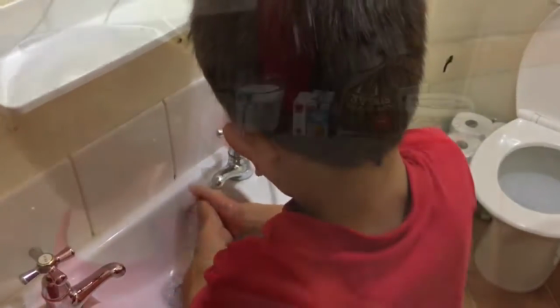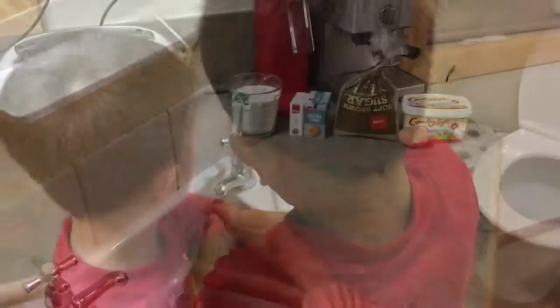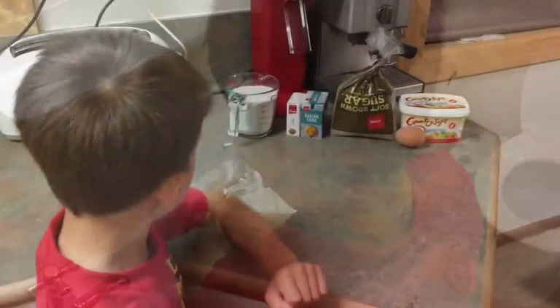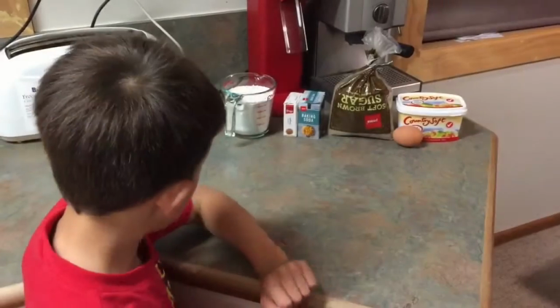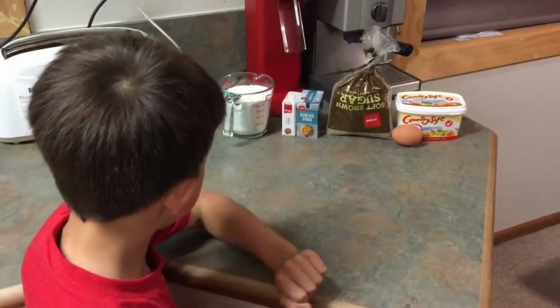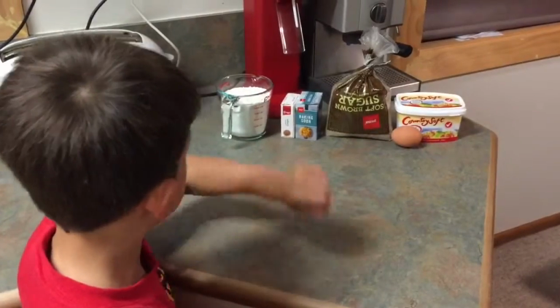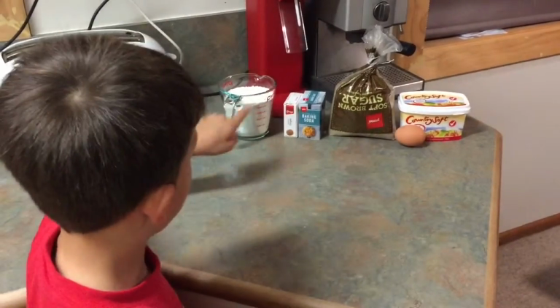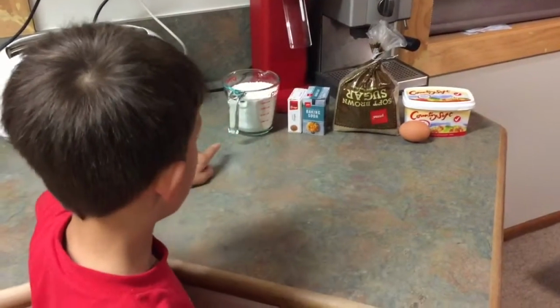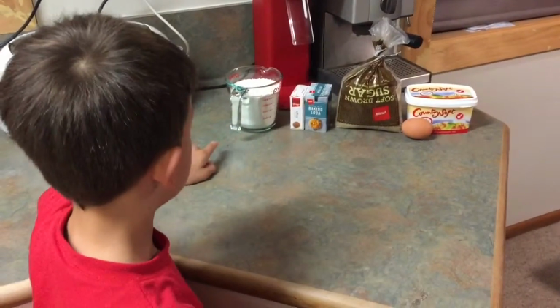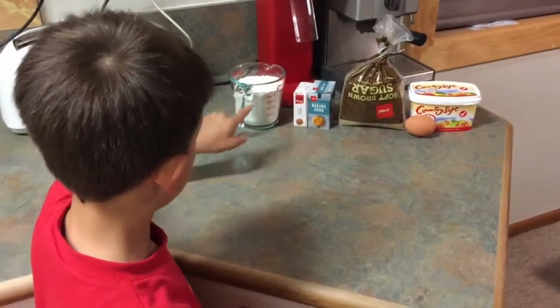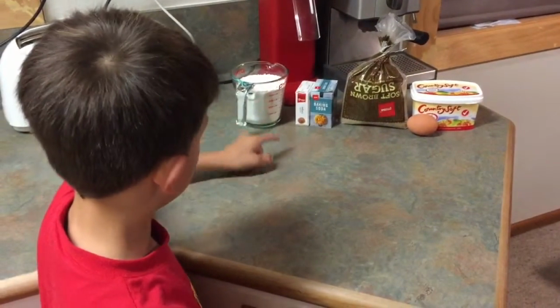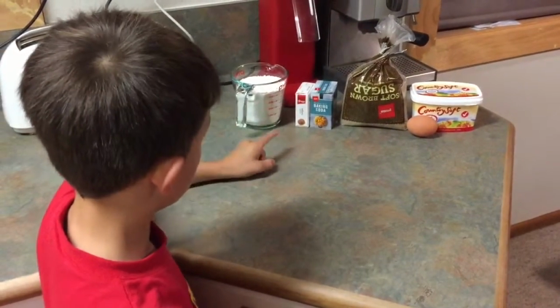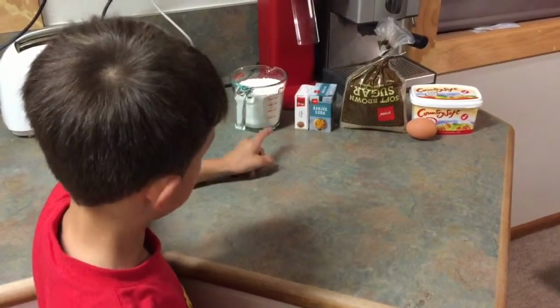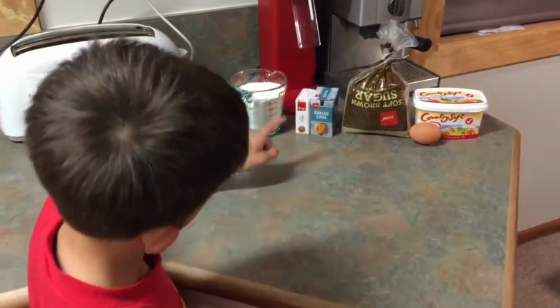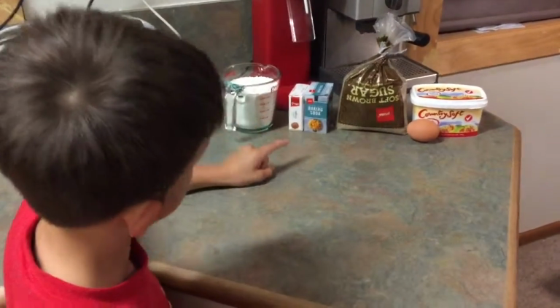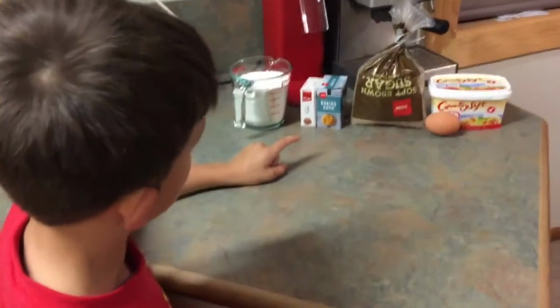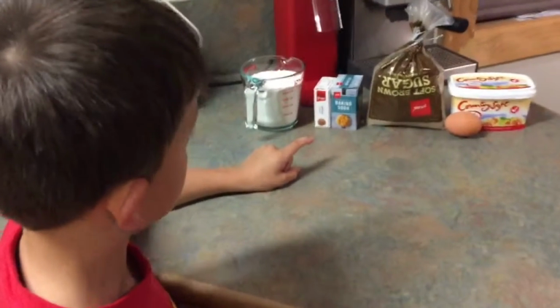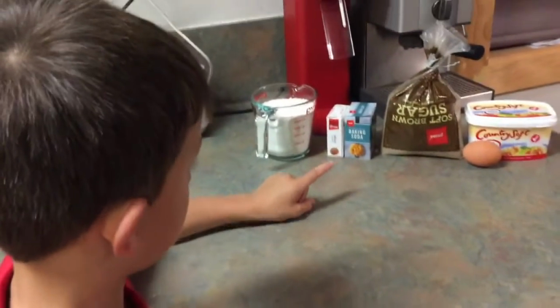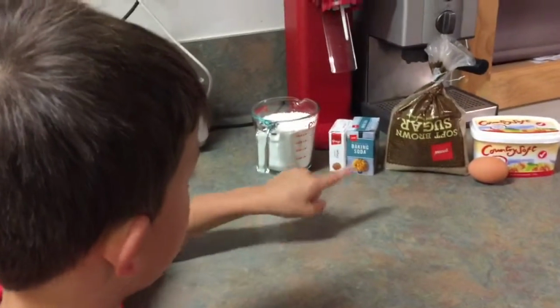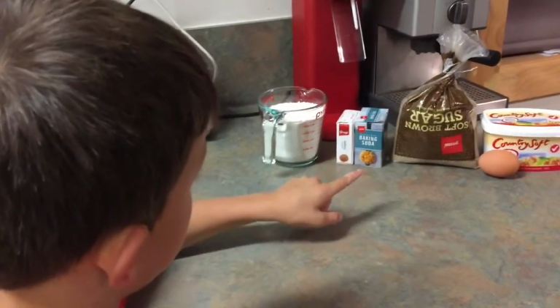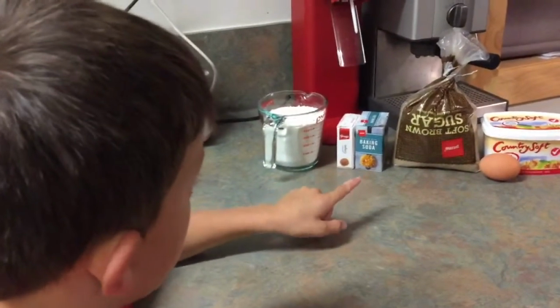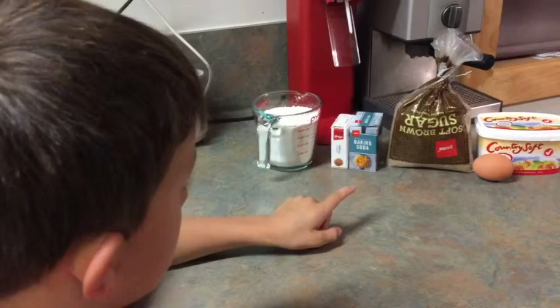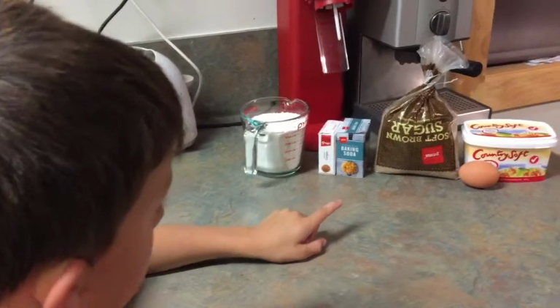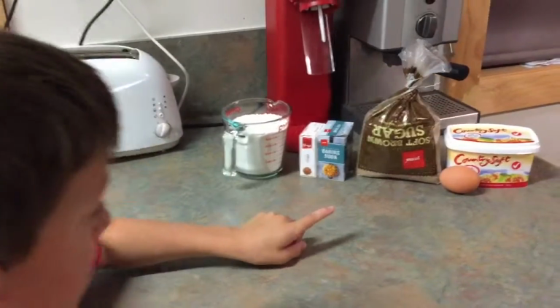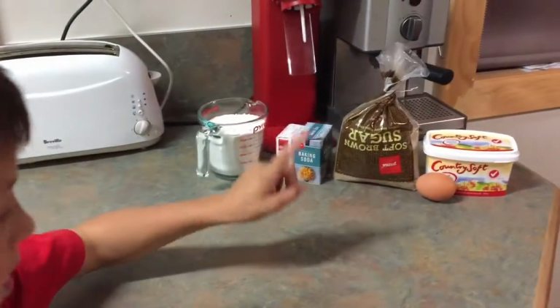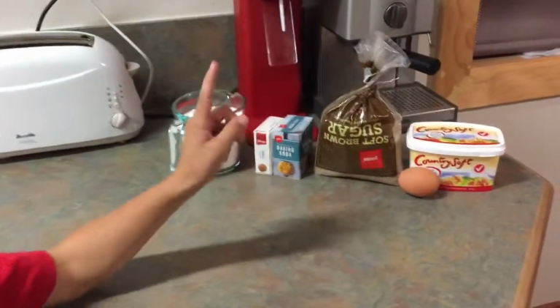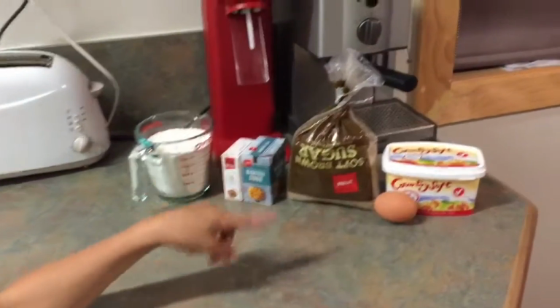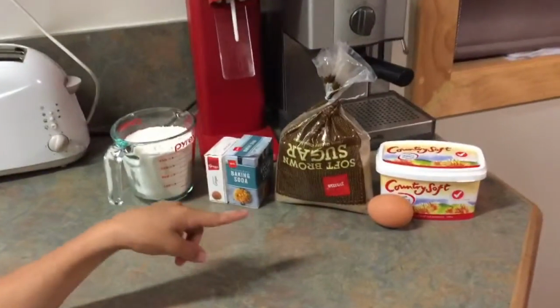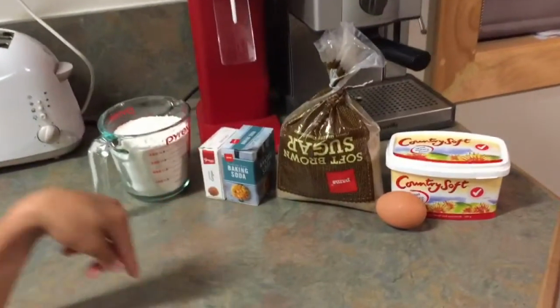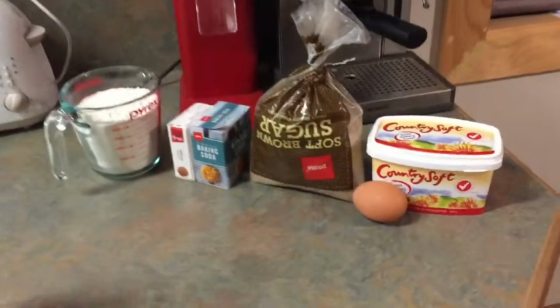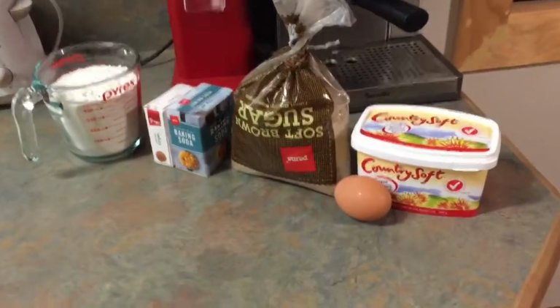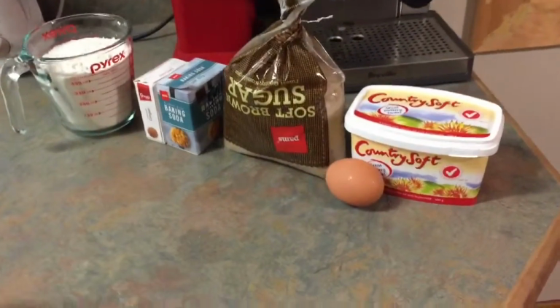You're going to need some flour, some ground ginger, some baking soda, some soft brown sugar, some butter and an egg.